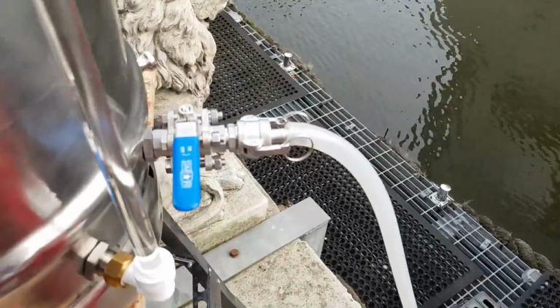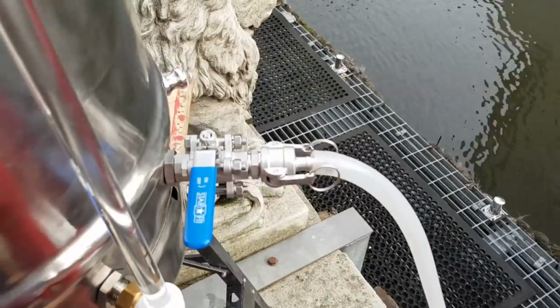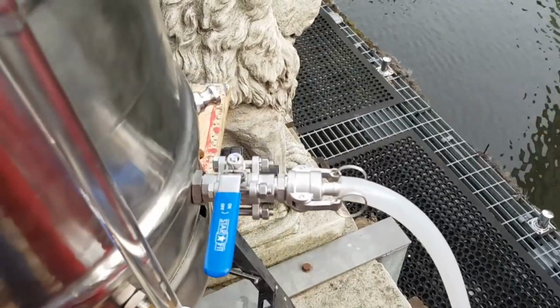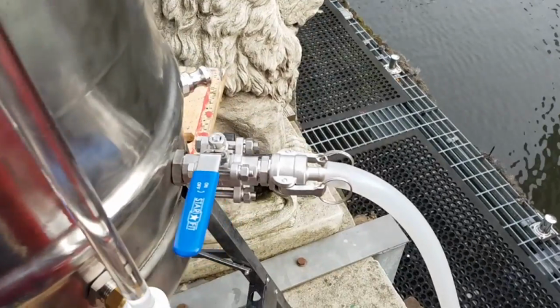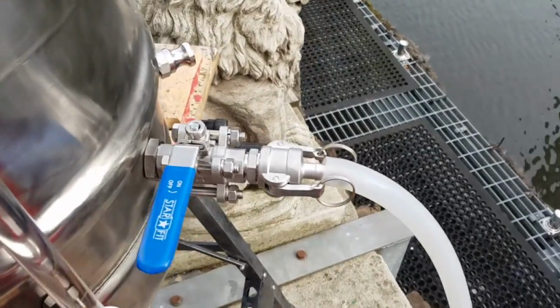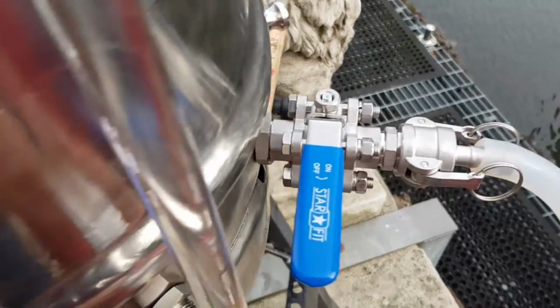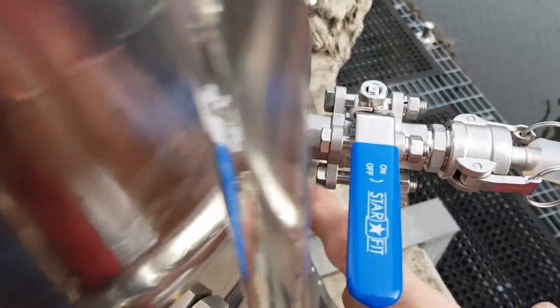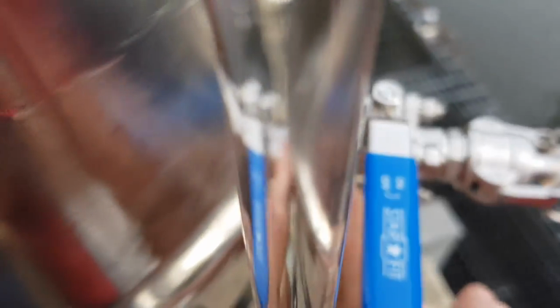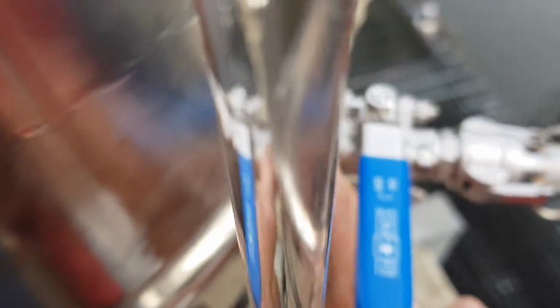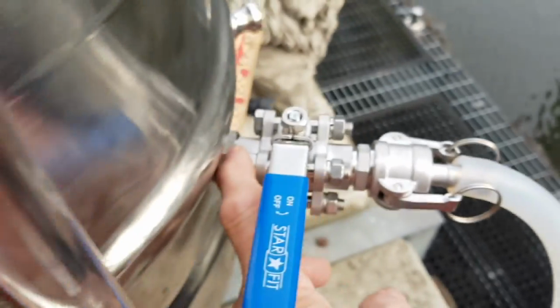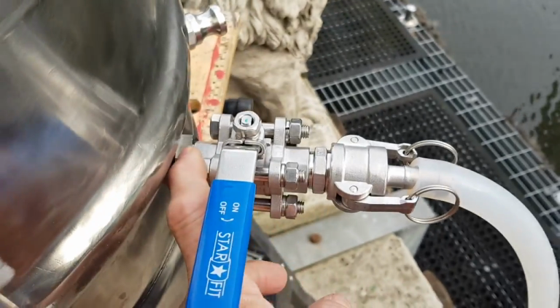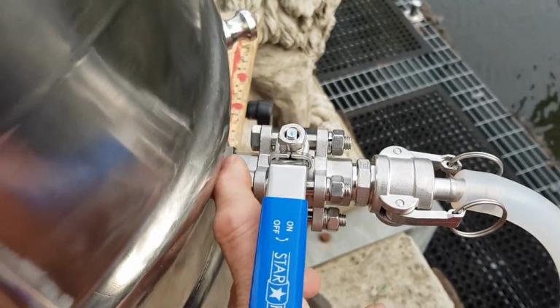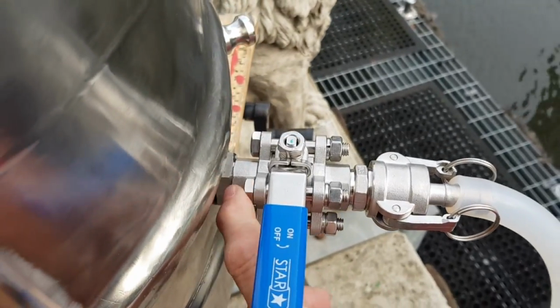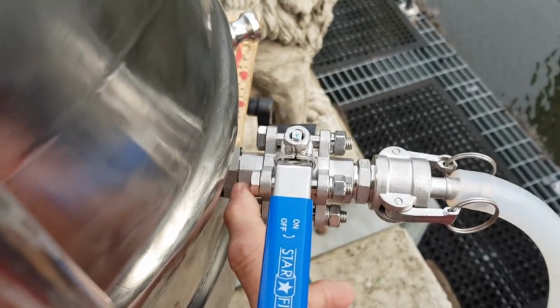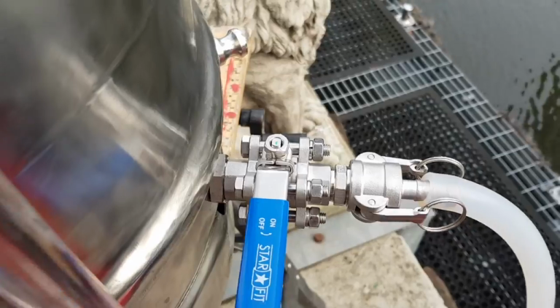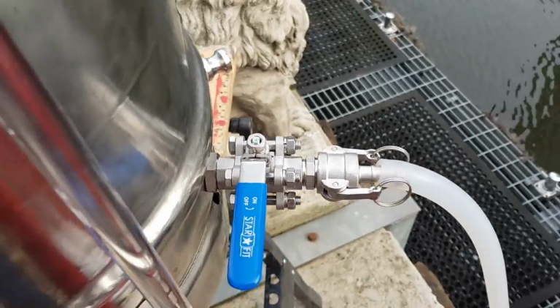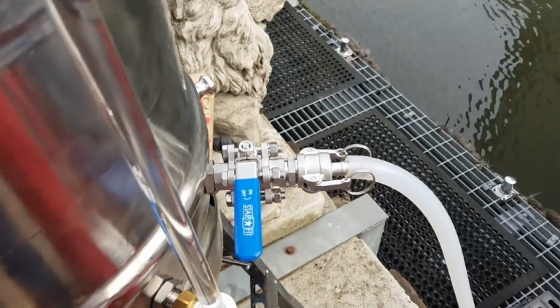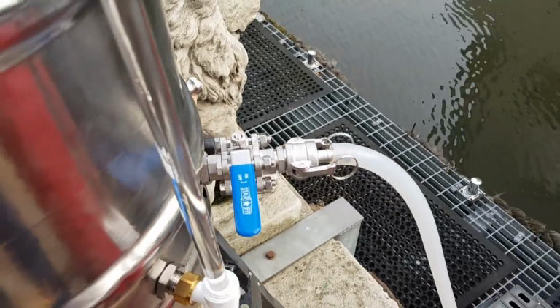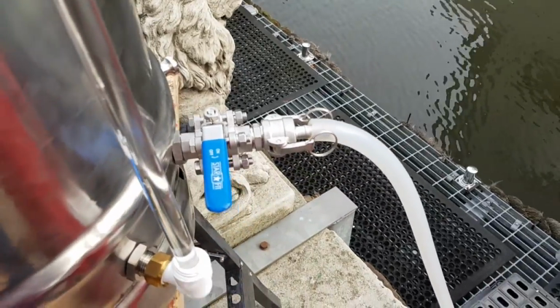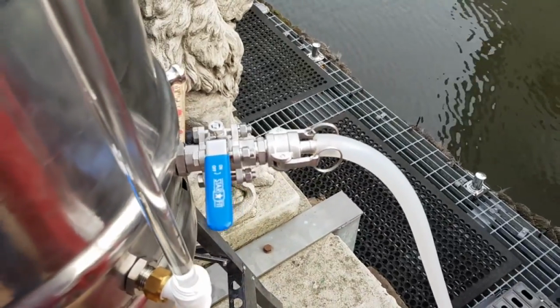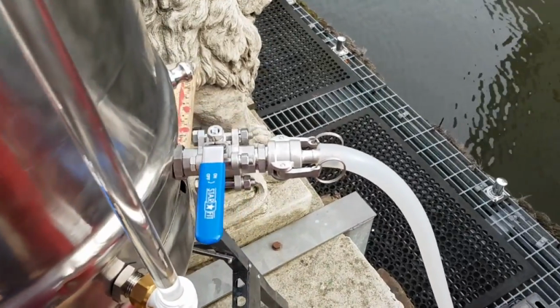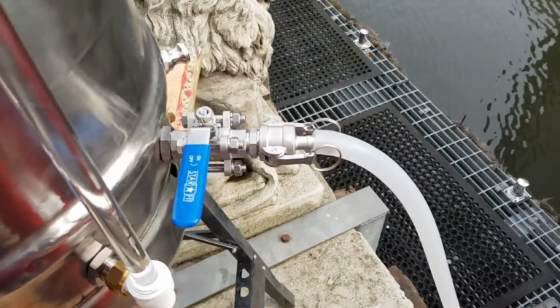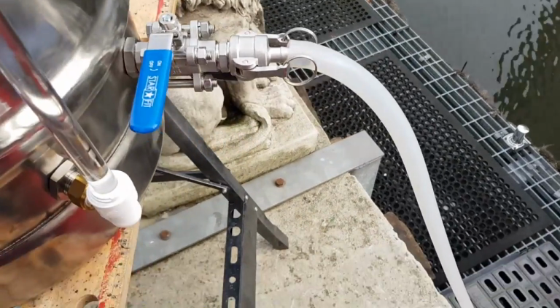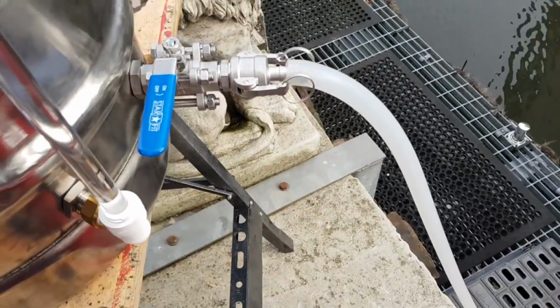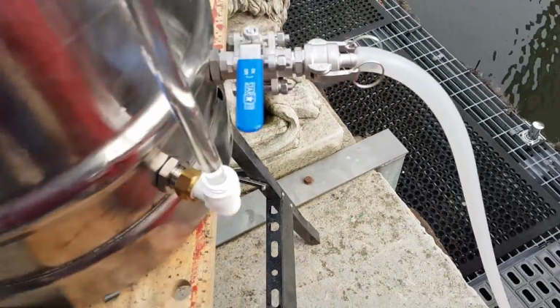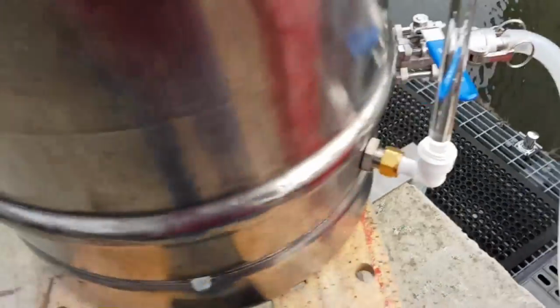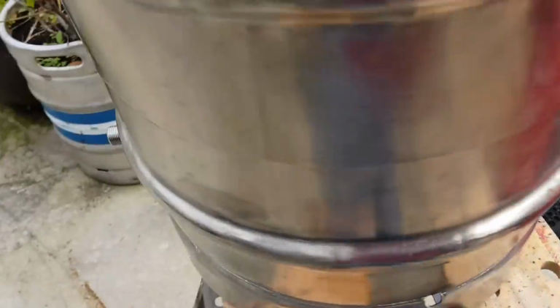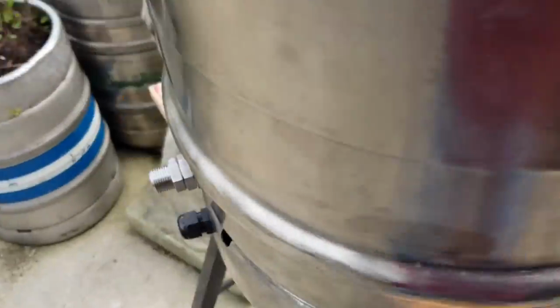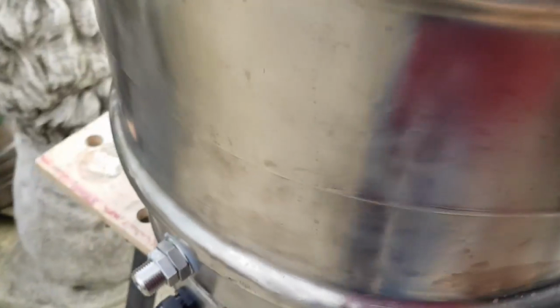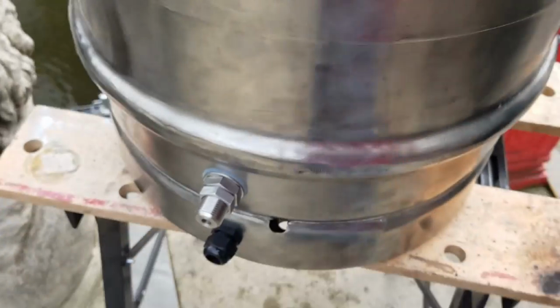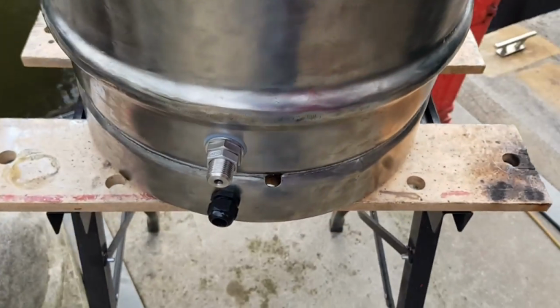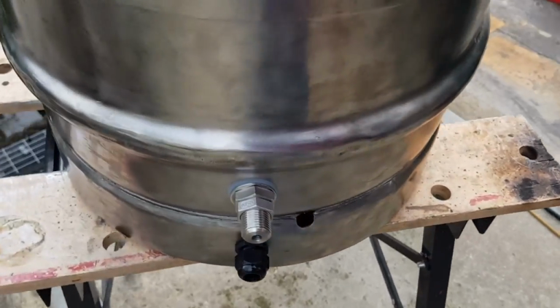The only leak I managed to get was from here, and that was easily fixed. I will call that now: done.